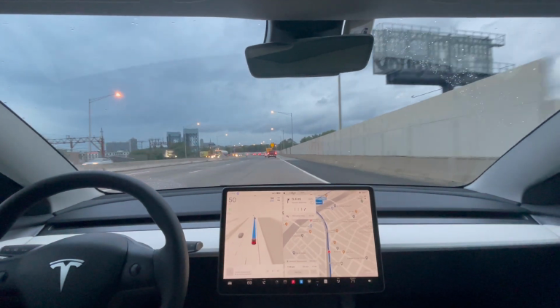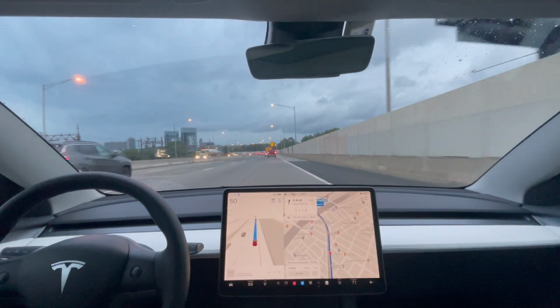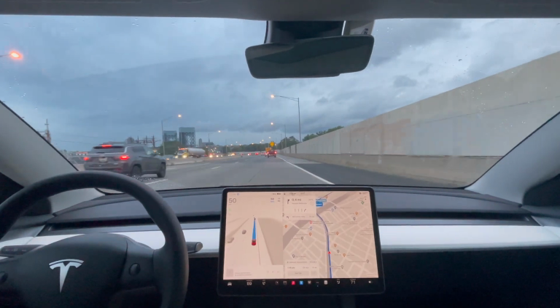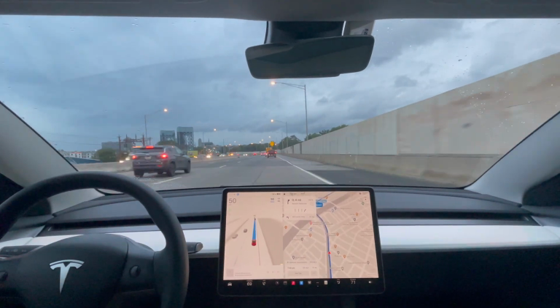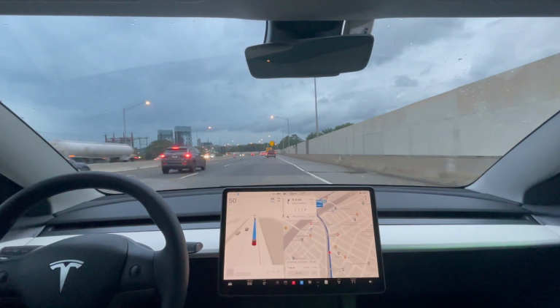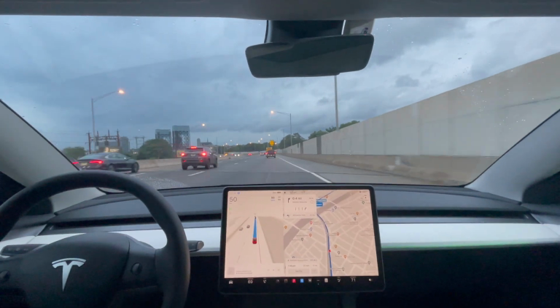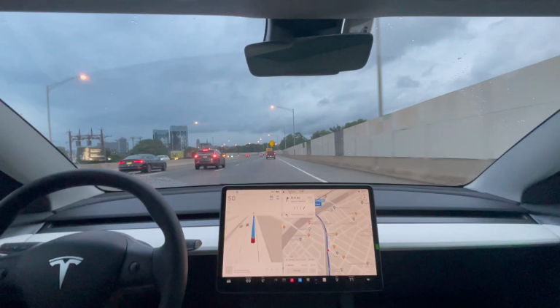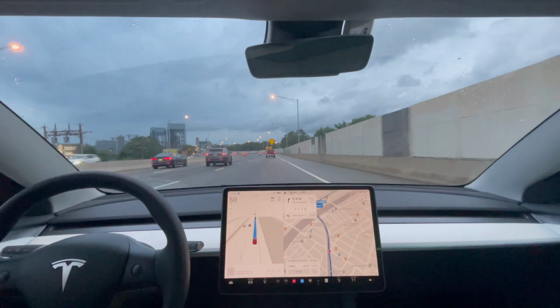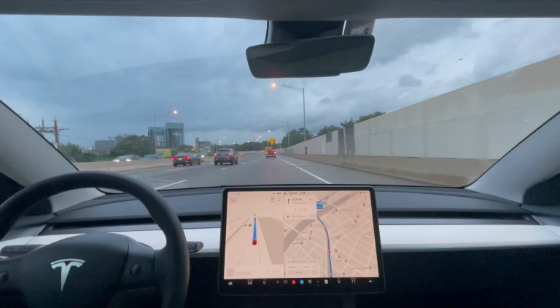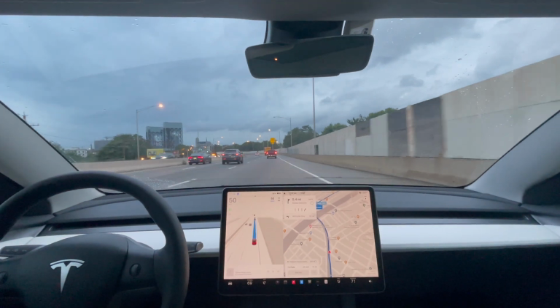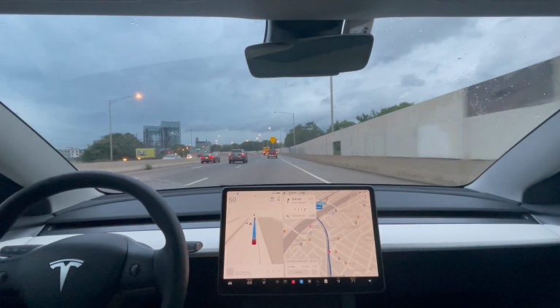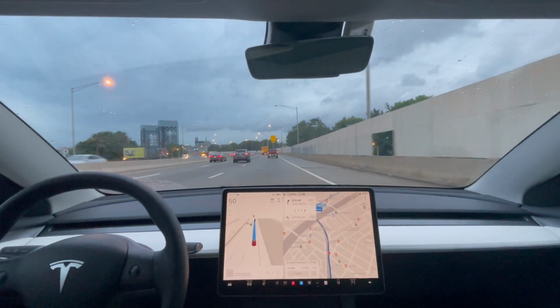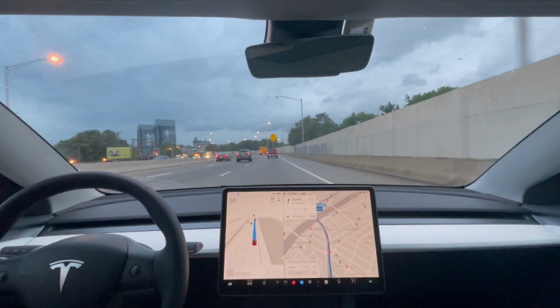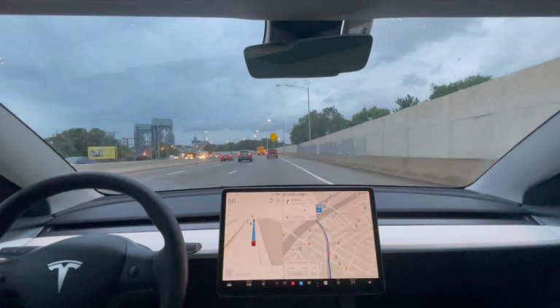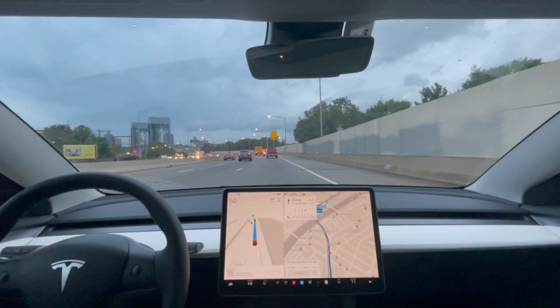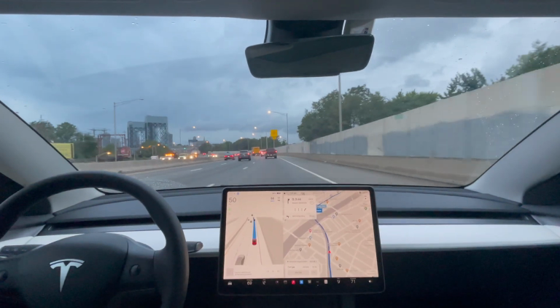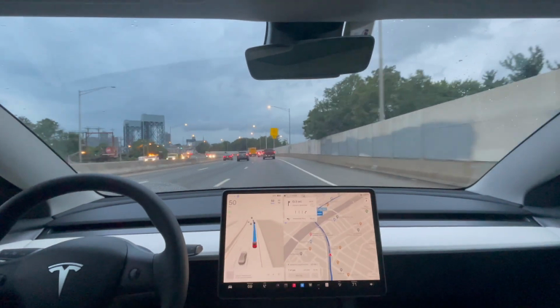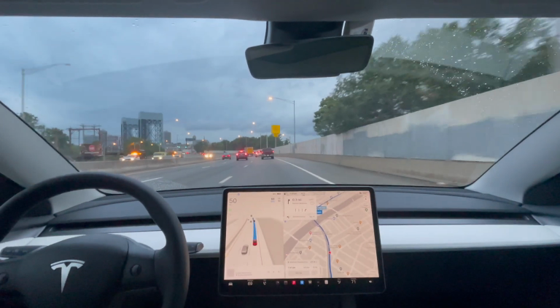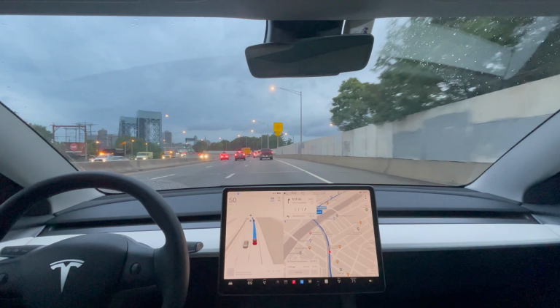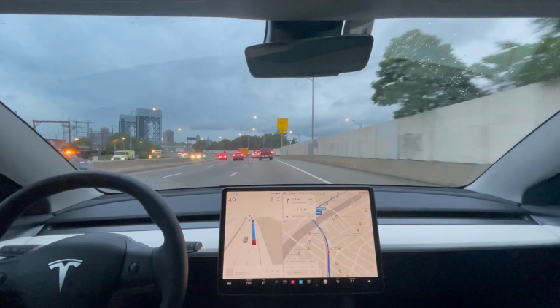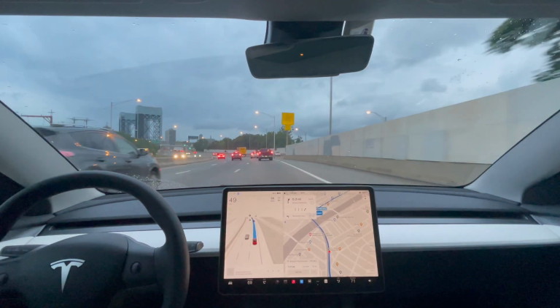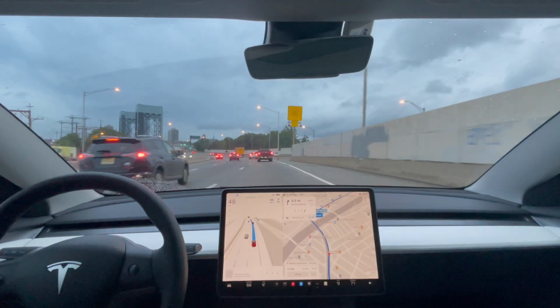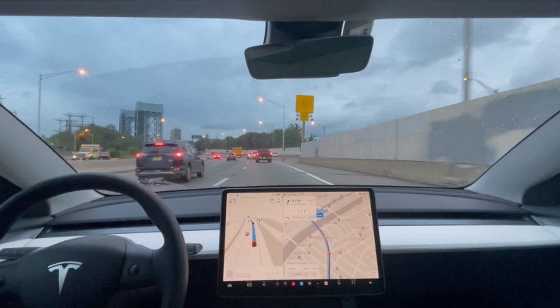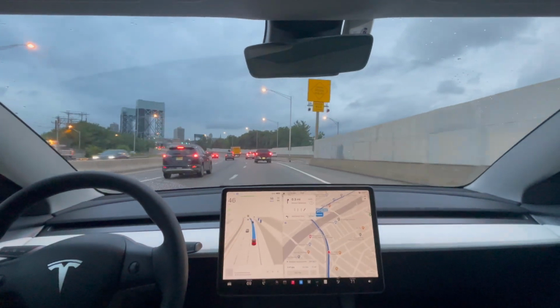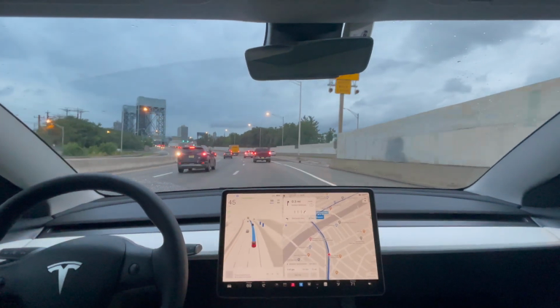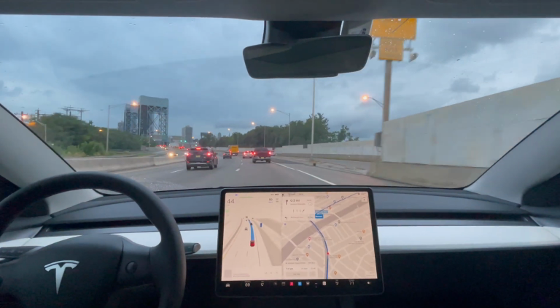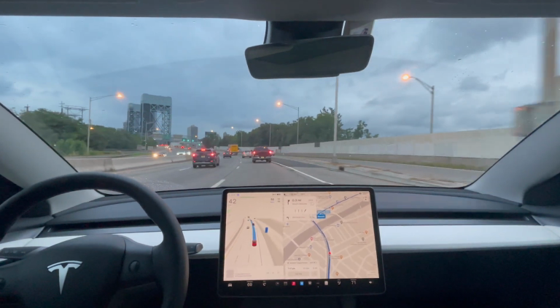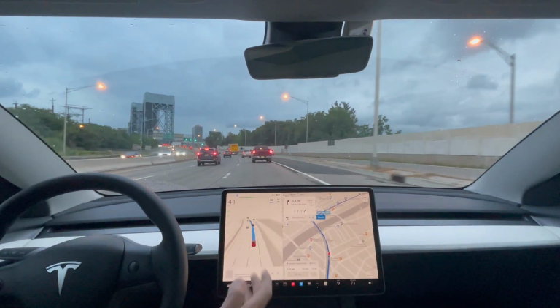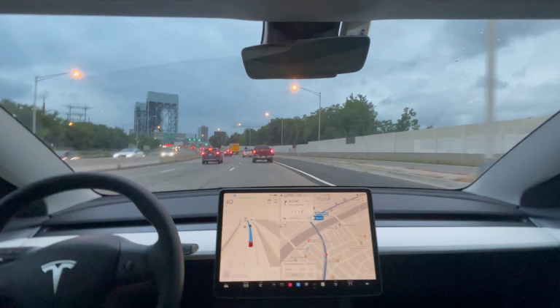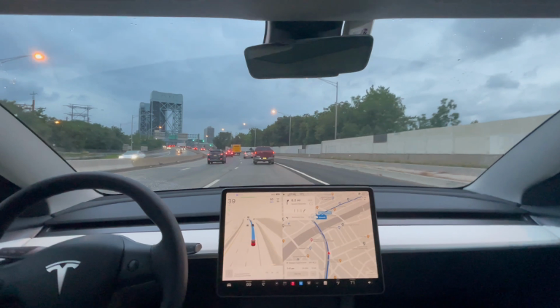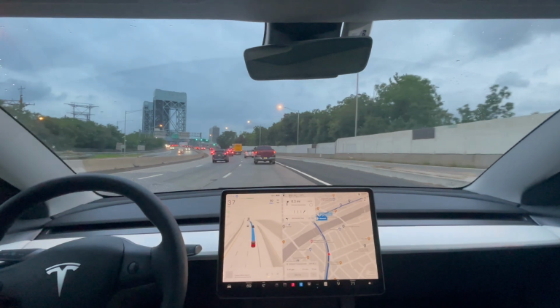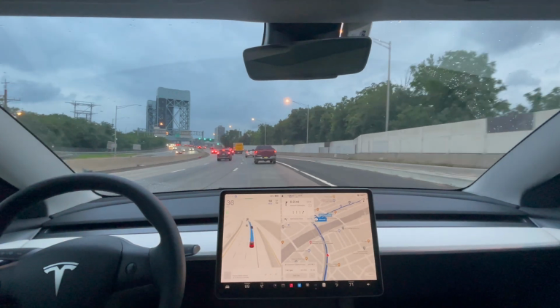All right, got onto the highway here — good job. Here's the same exit that it can never take: exit 15. Let's see what will happen with this update.